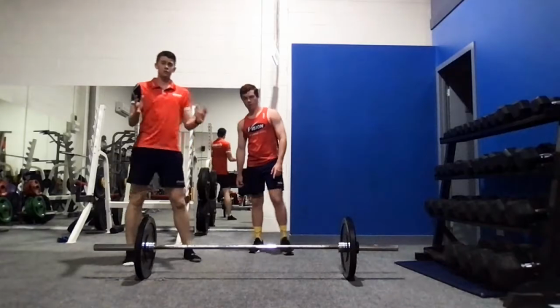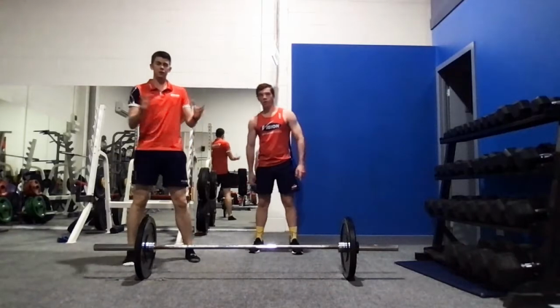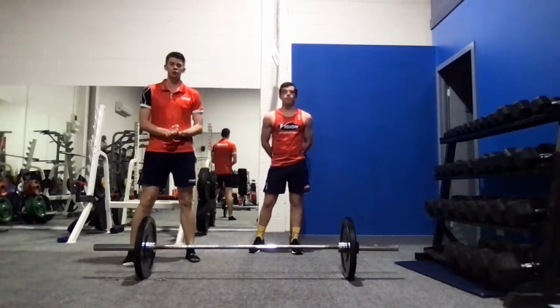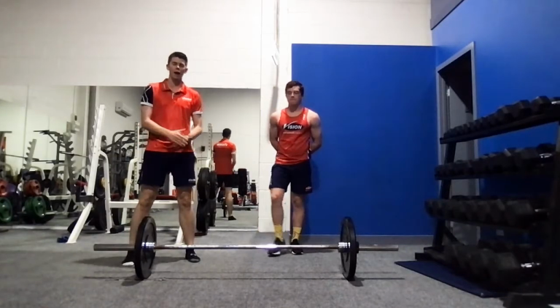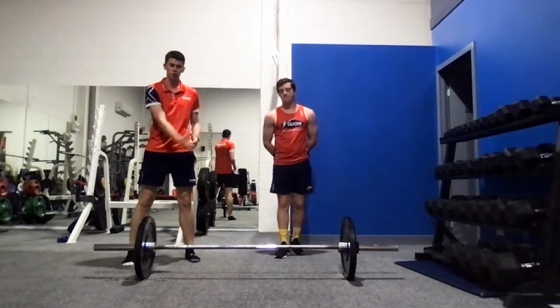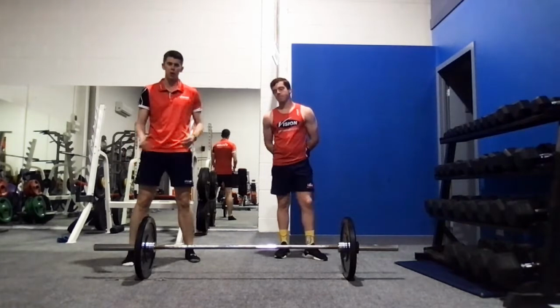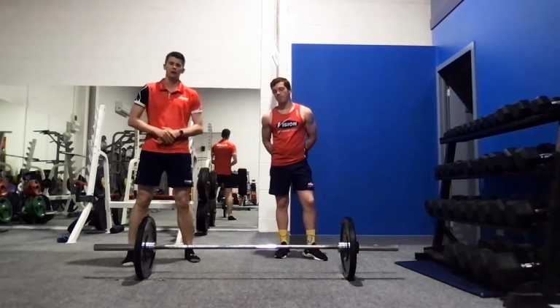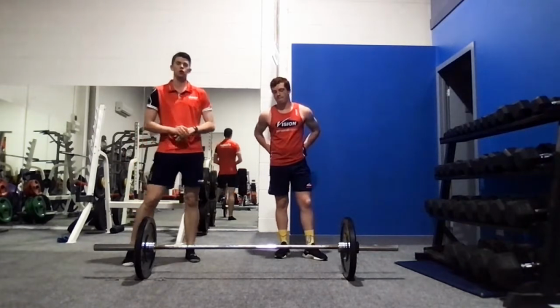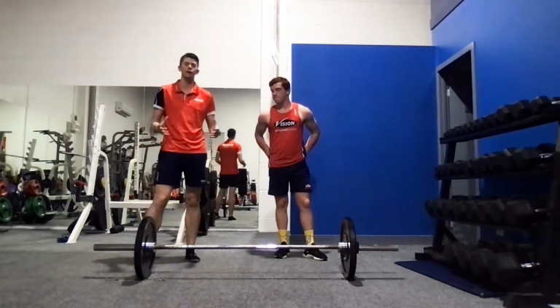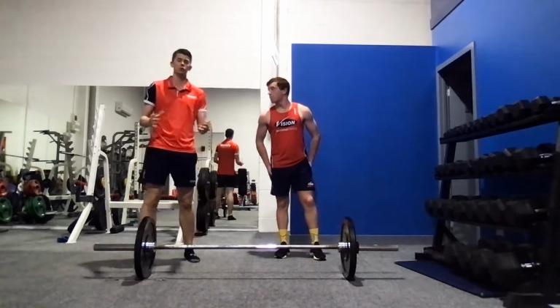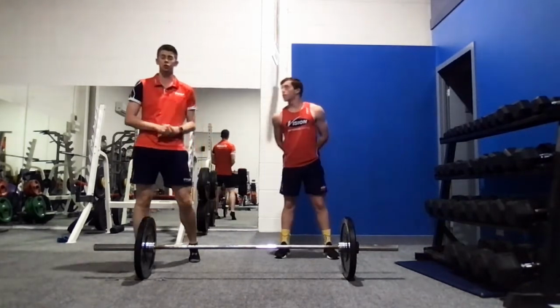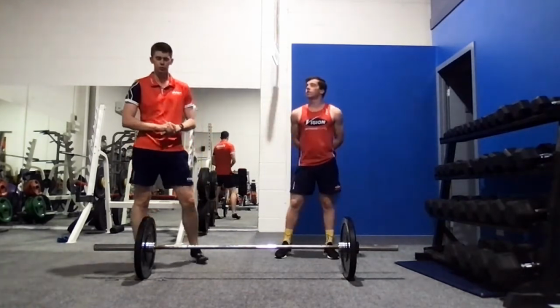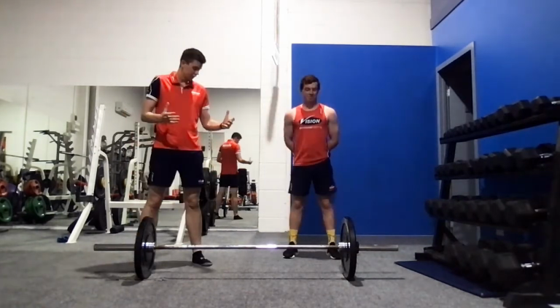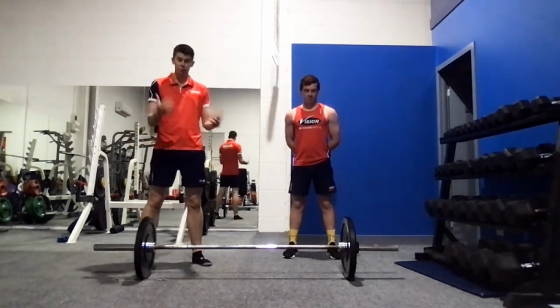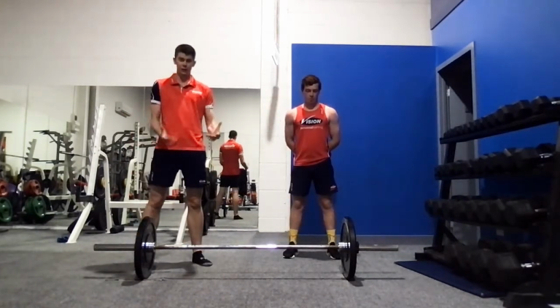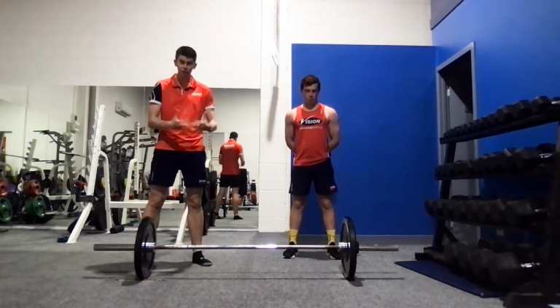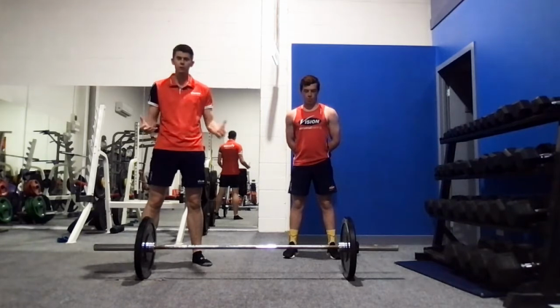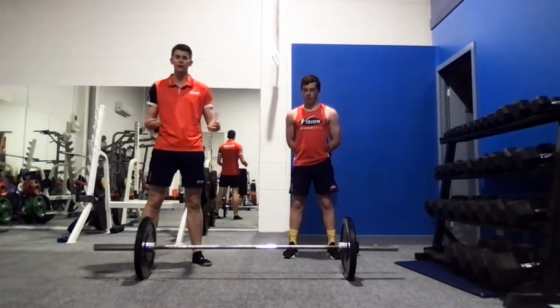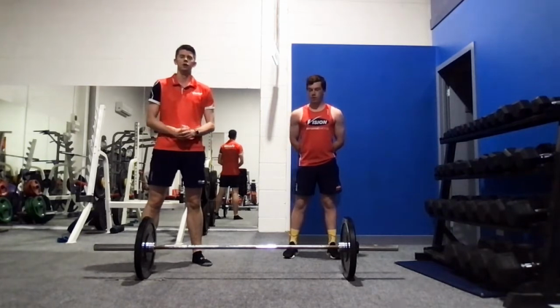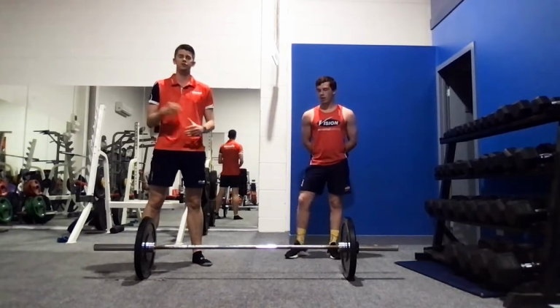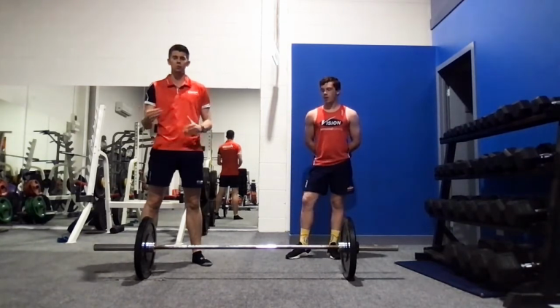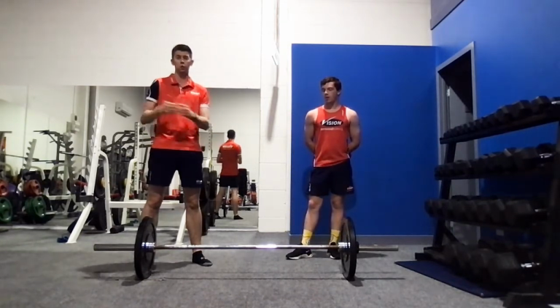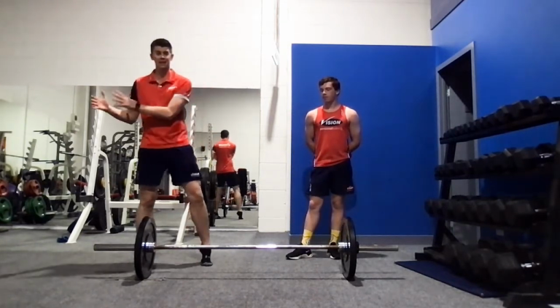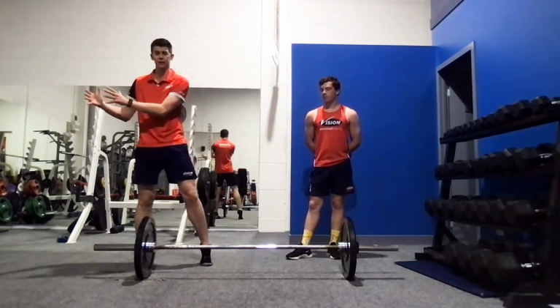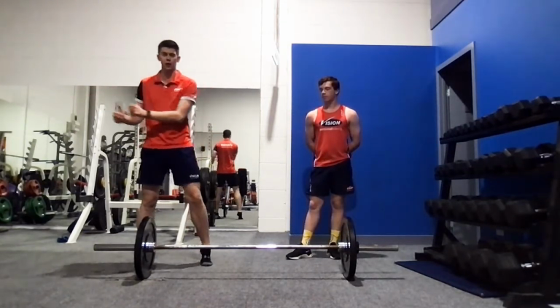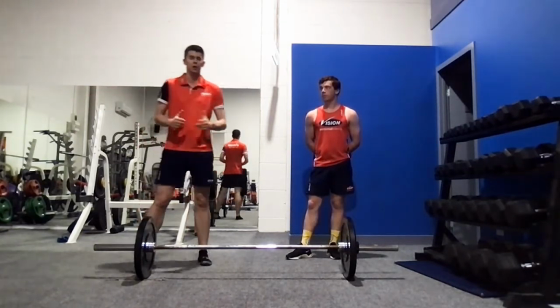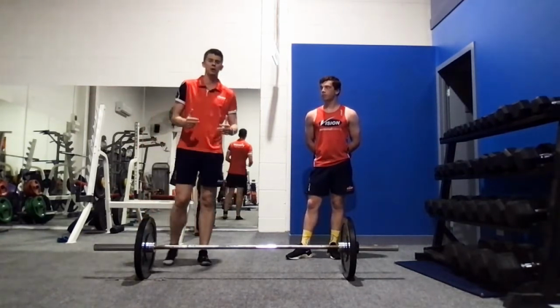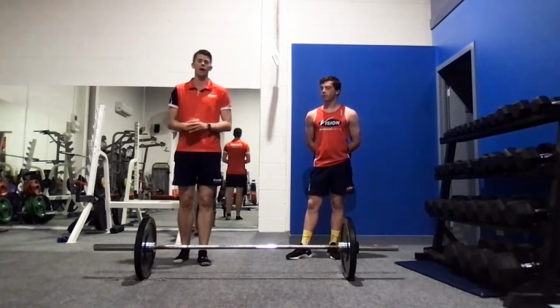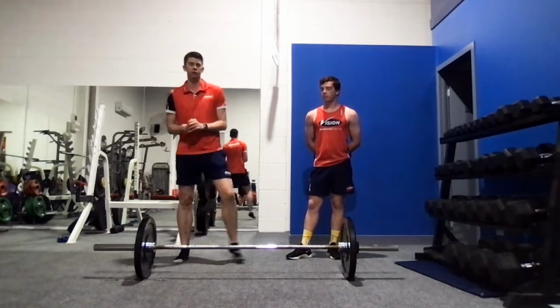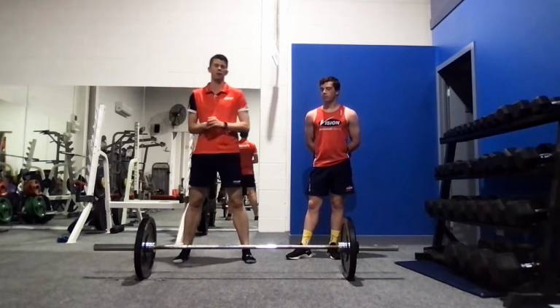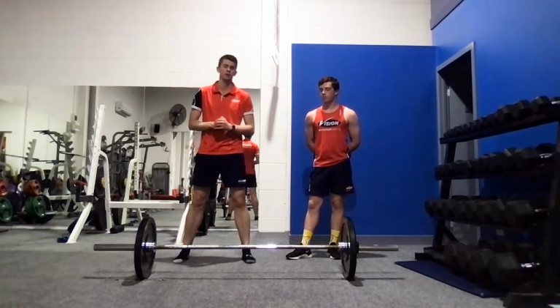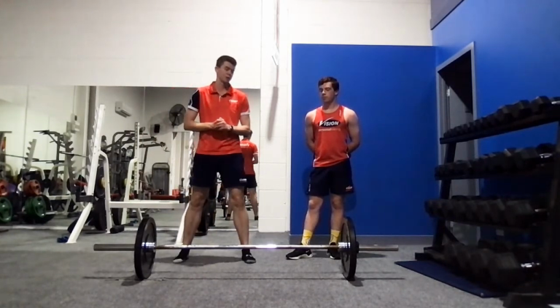First things first, we're going to talk about how to address the bar as you go ahead and do your sumo squat. It's very important that we set up correctly, as the setup will lead to a better lift further down the track. We want to make sure we get everything in place in the best manner.